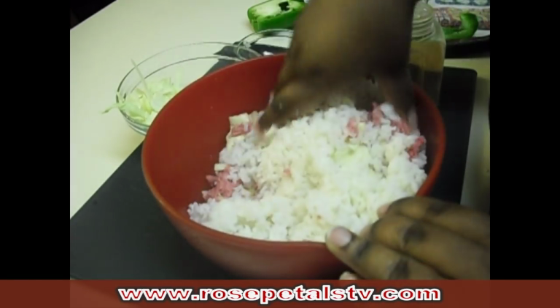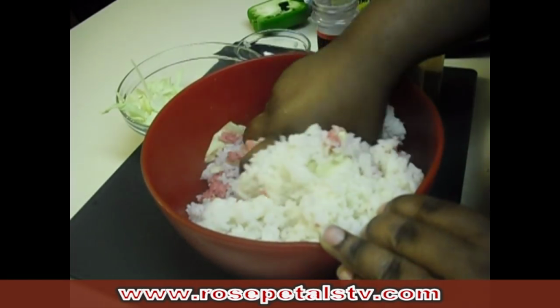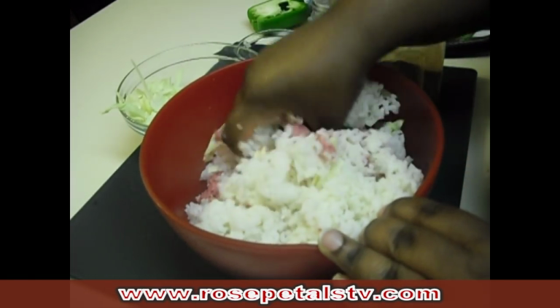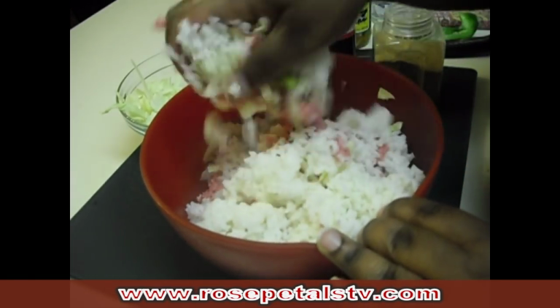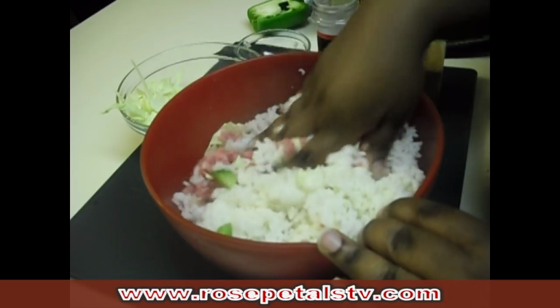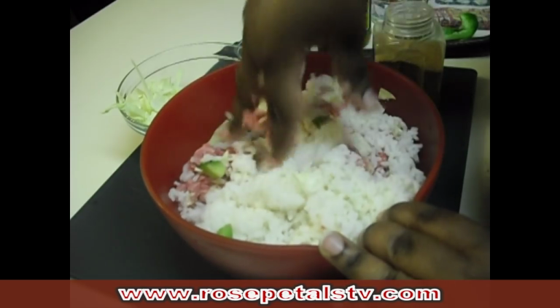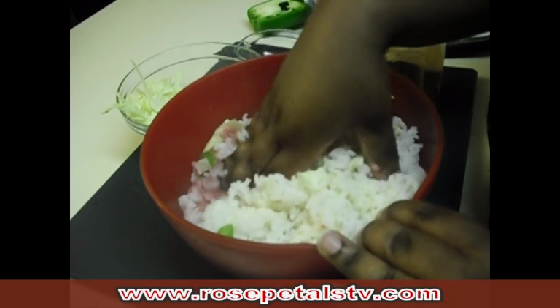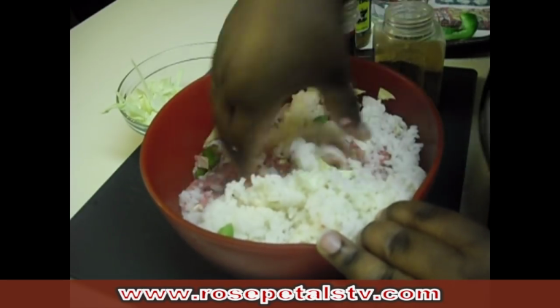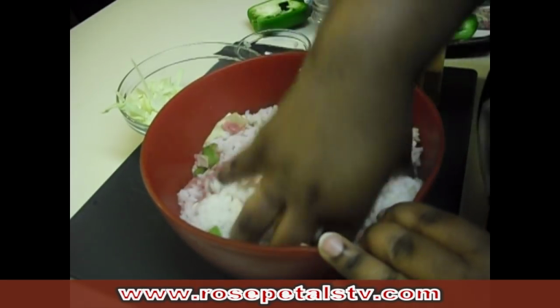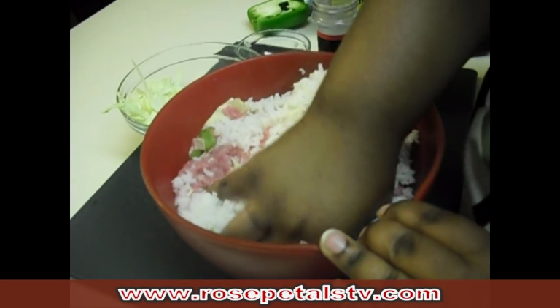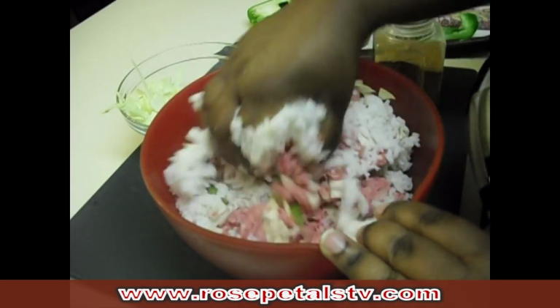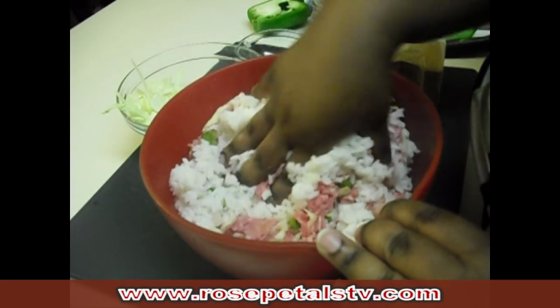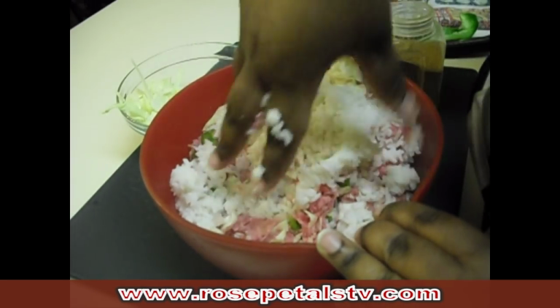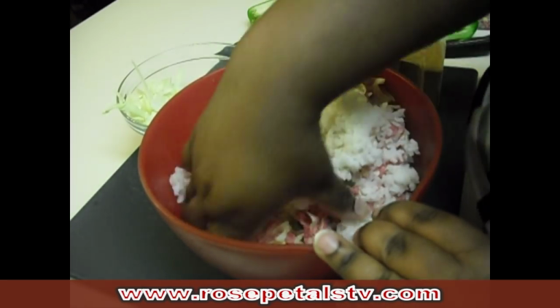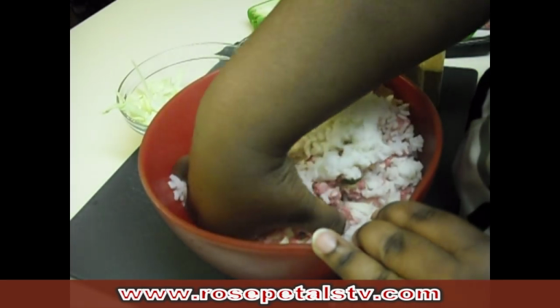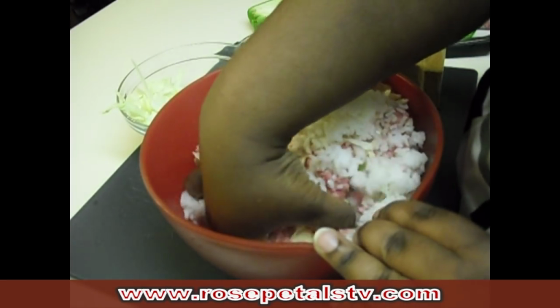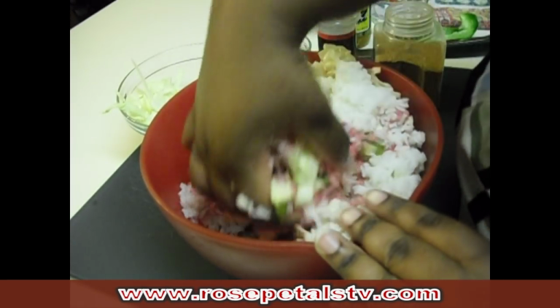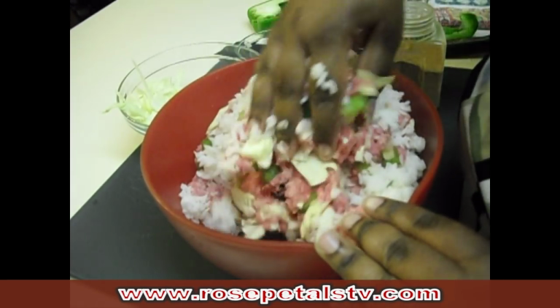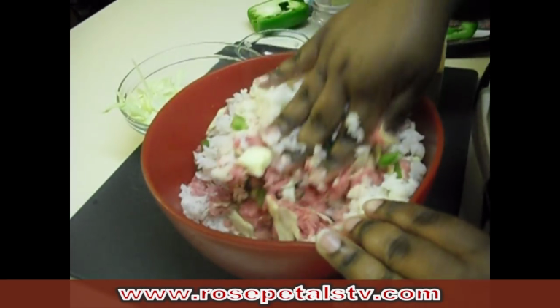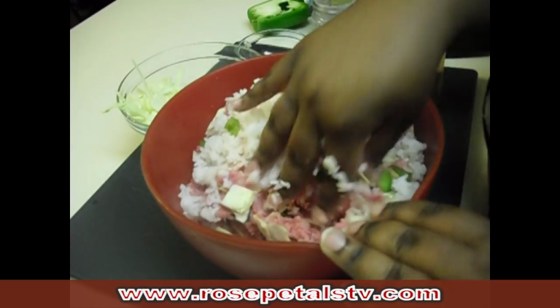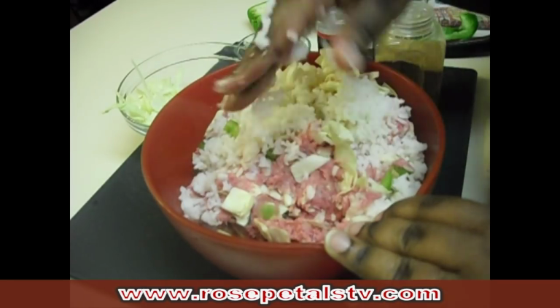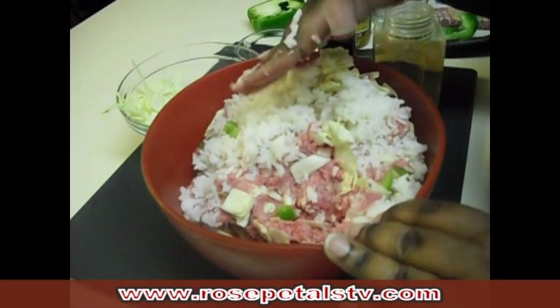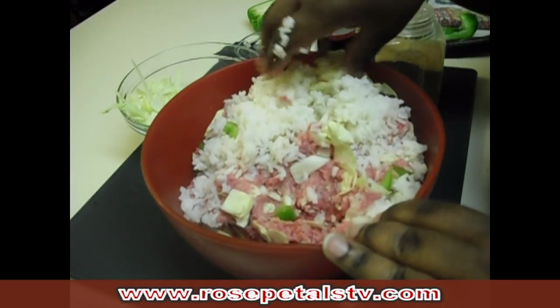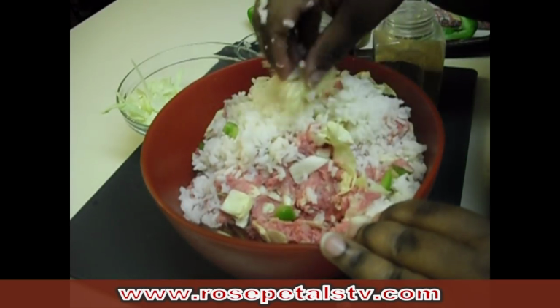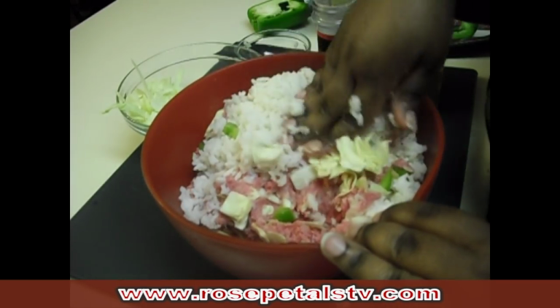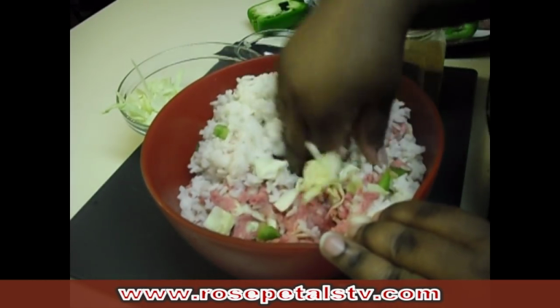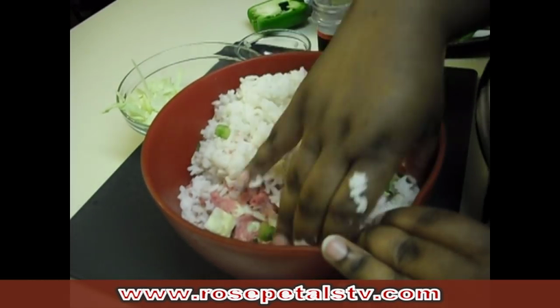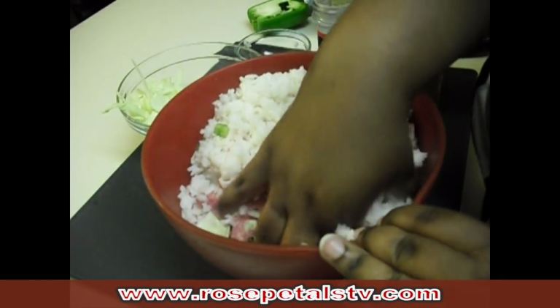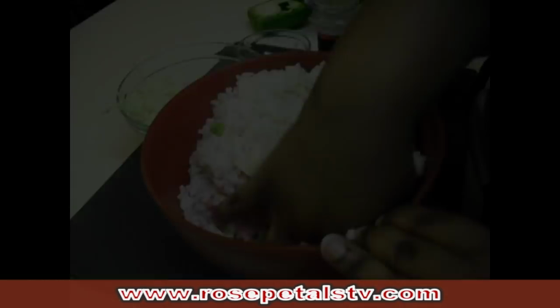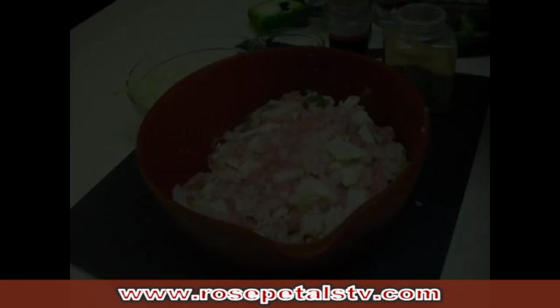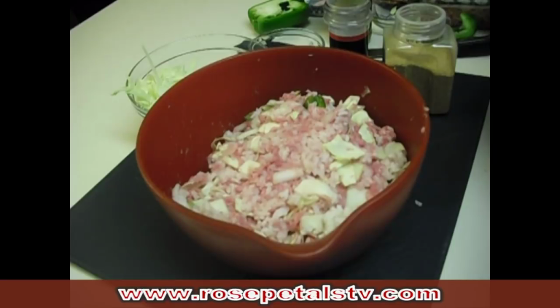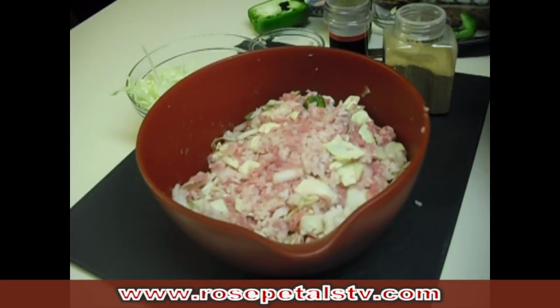If you don't like white rice, you can substitute it with brown rice, or you can even use bread crumbs. So we're going to continue to mix that up.